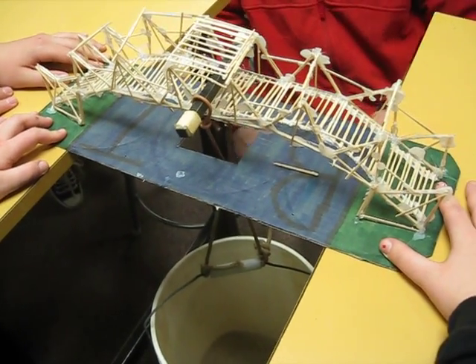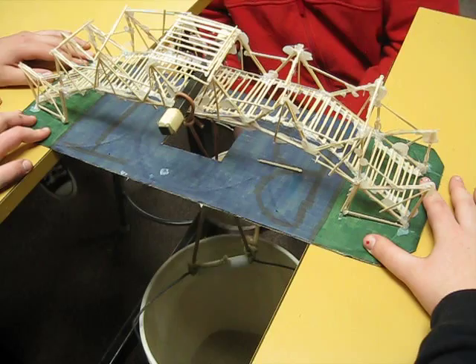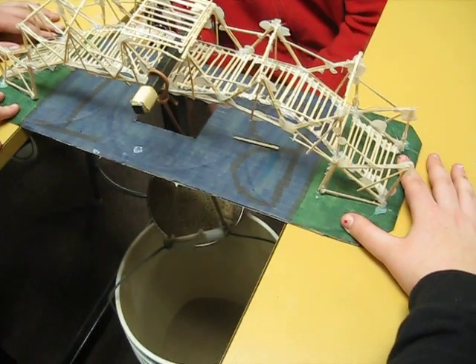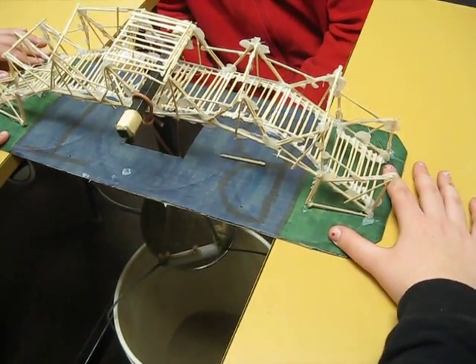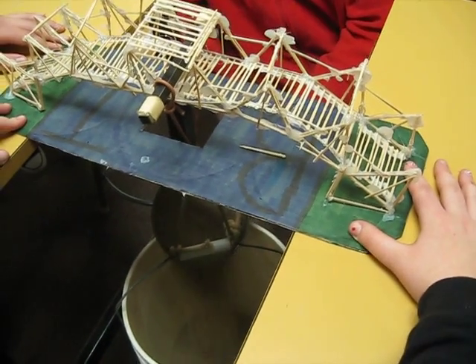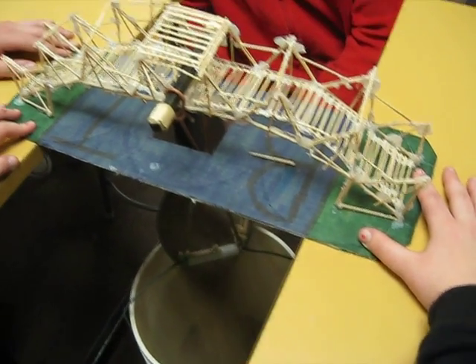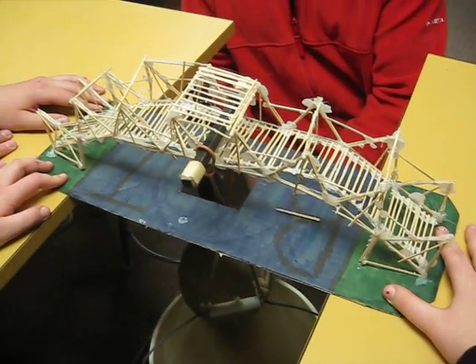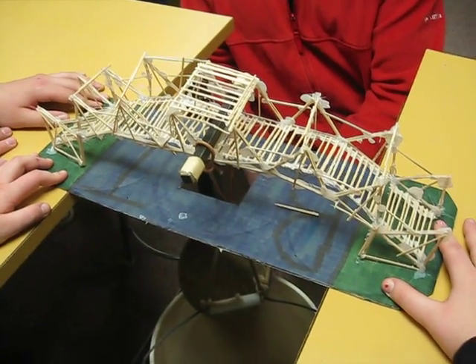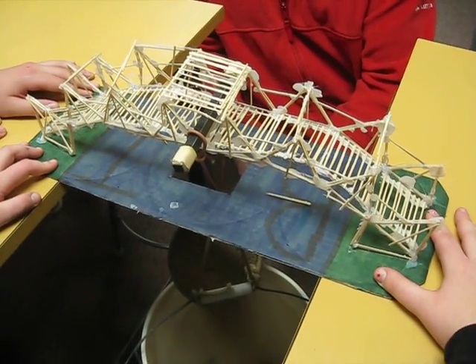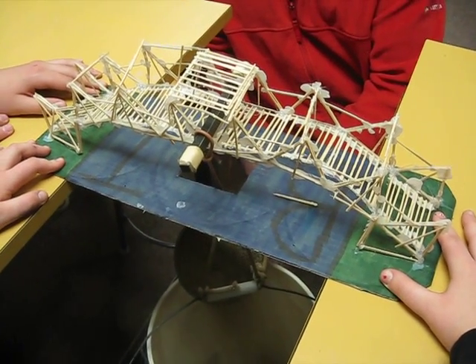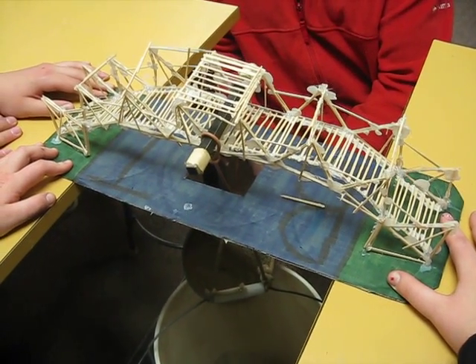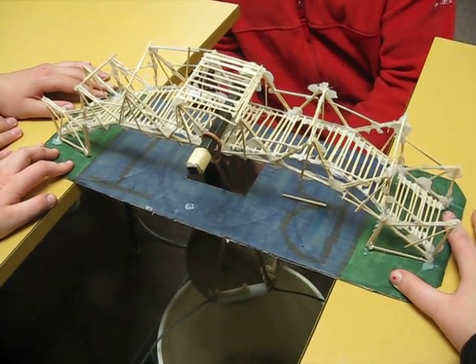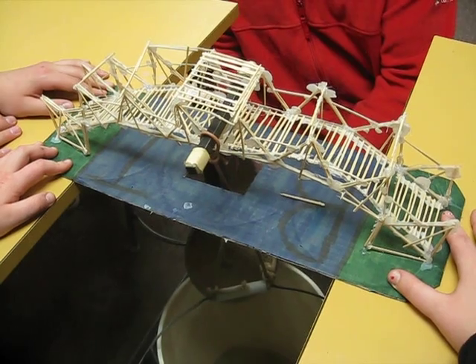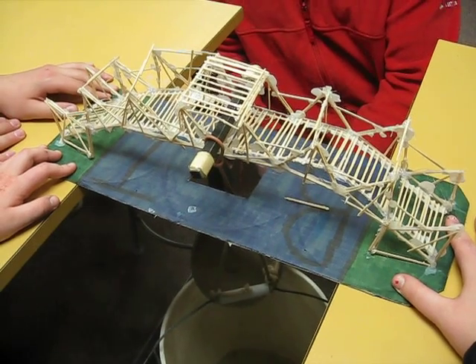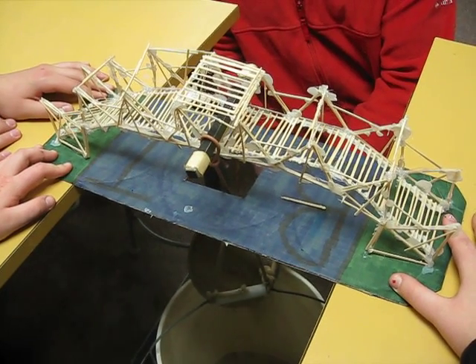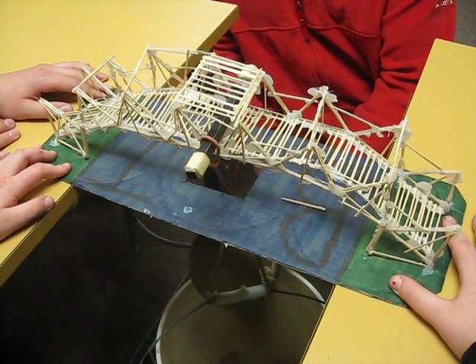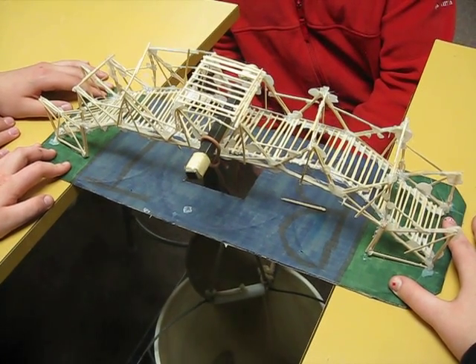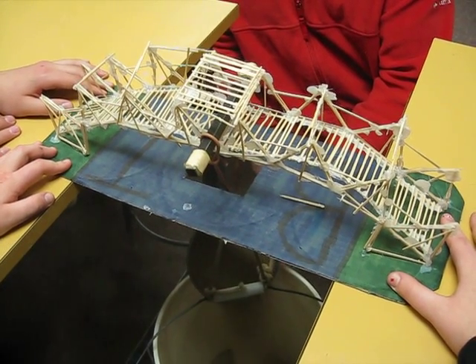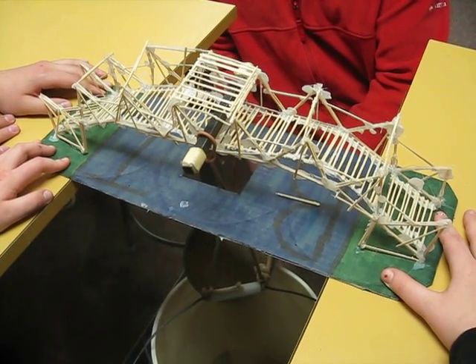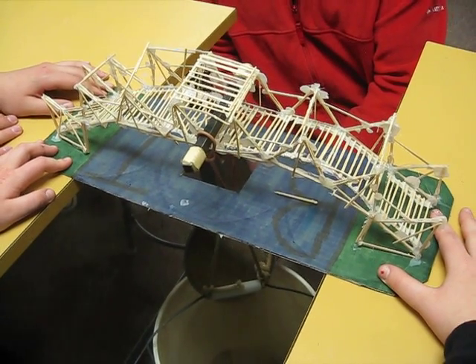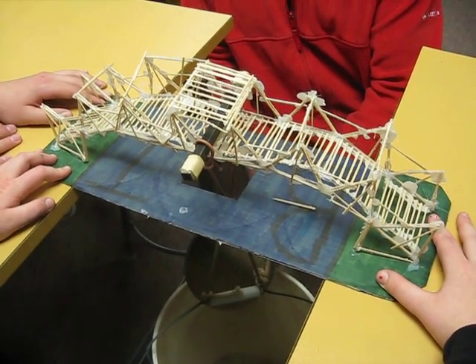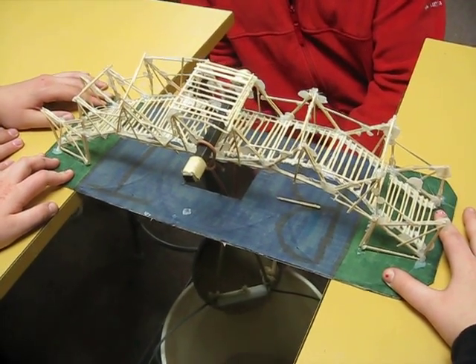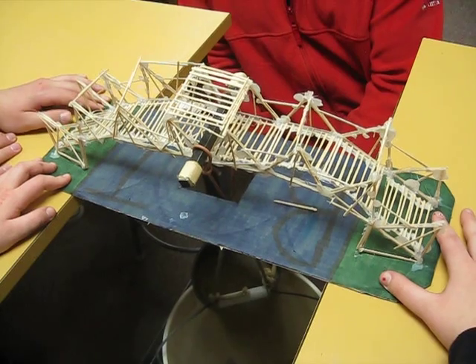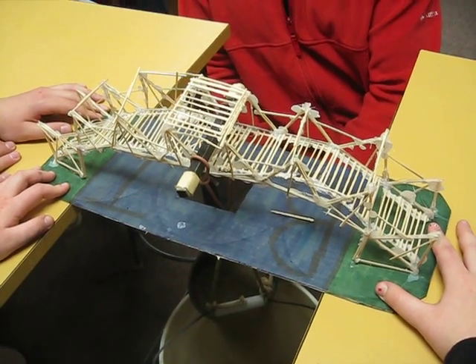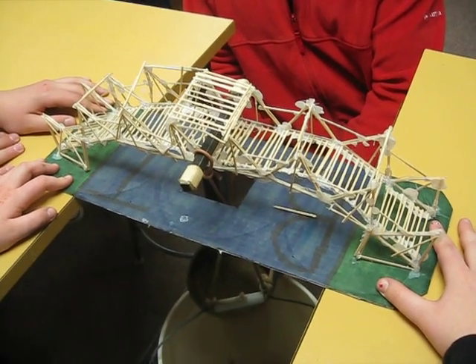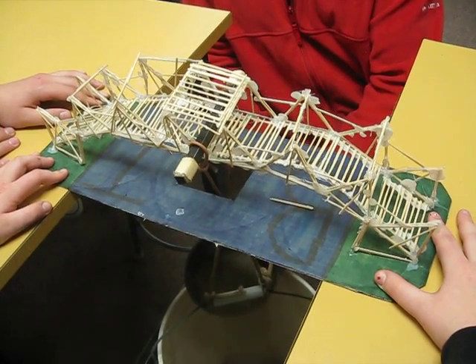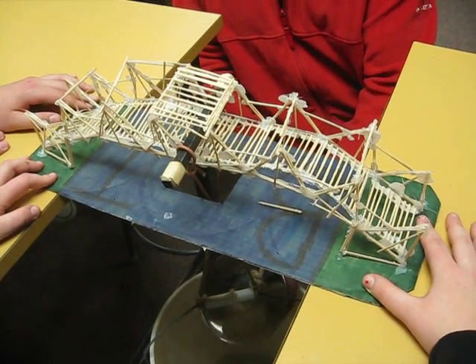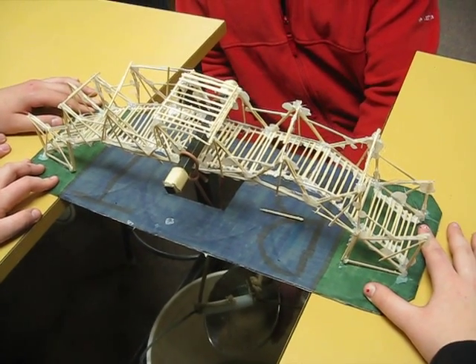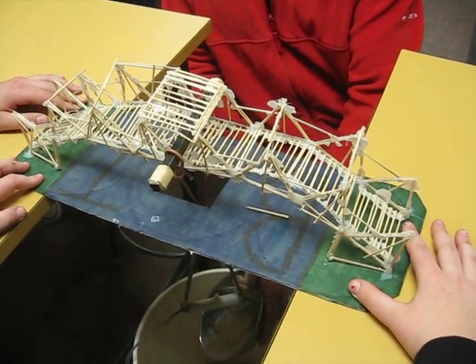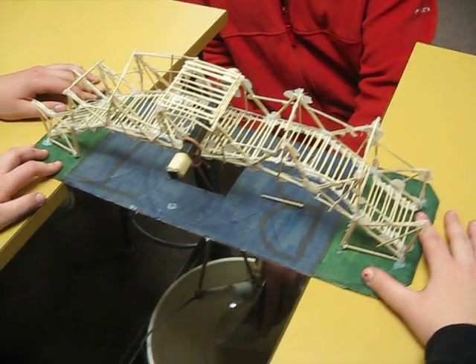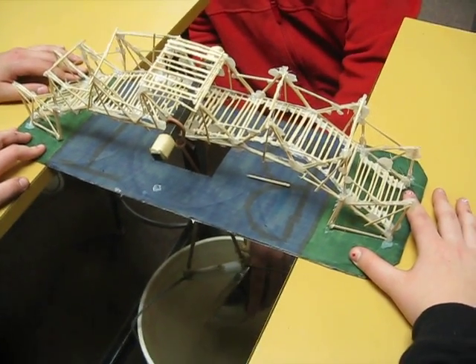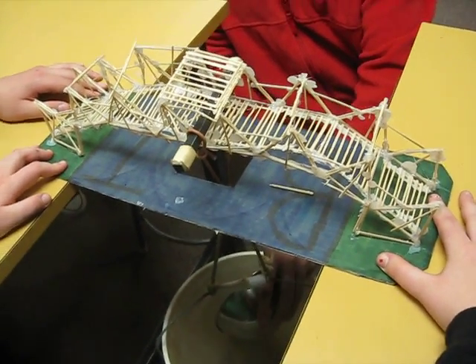Oh come on, snap, snap, snap. Do not bump the table, especially when it's close like this, because it might make it go — unless you're holding it. It's Jurassic Park. So we didn't reinforce it. Failure is when the bridge touches the water, or the bucket thing just goes through the water. All right — oh my god.